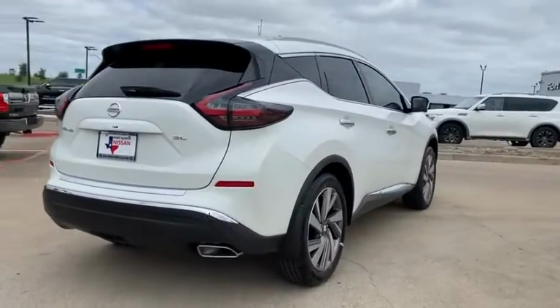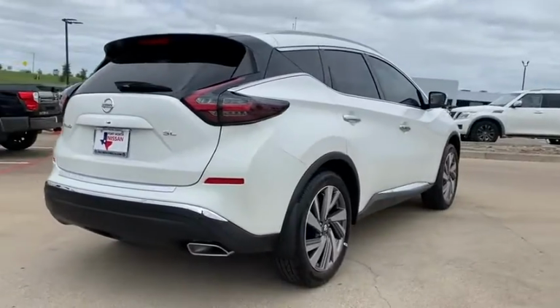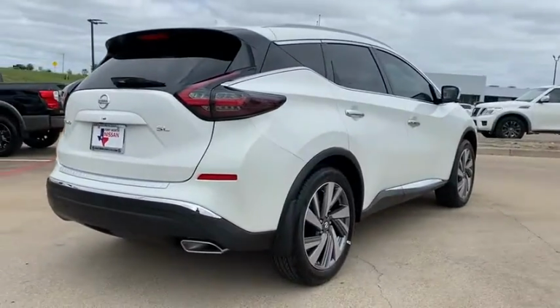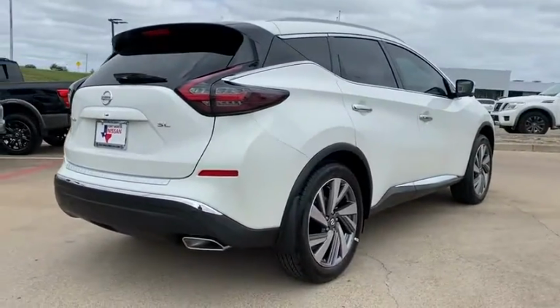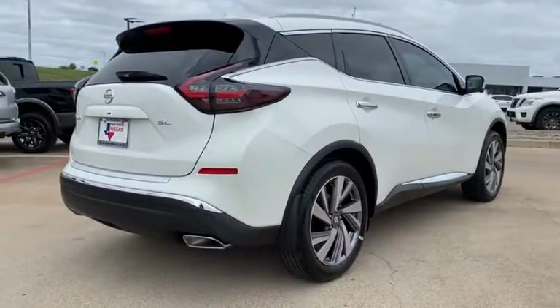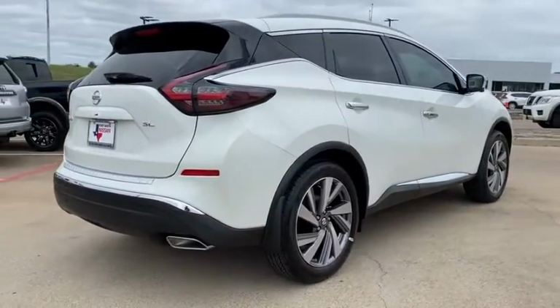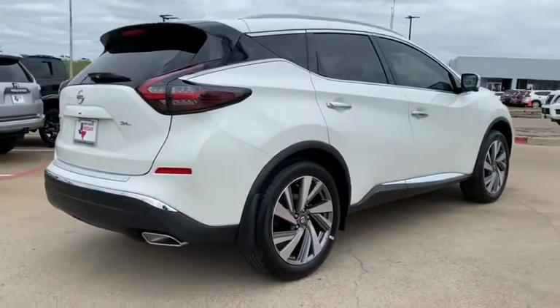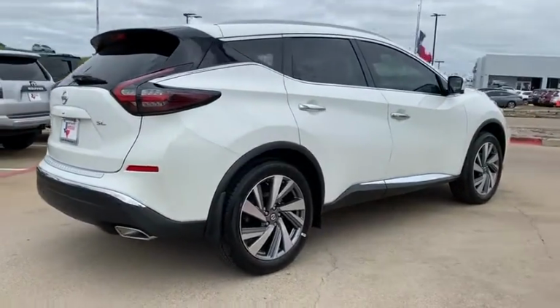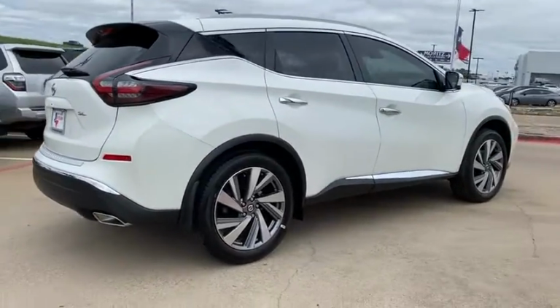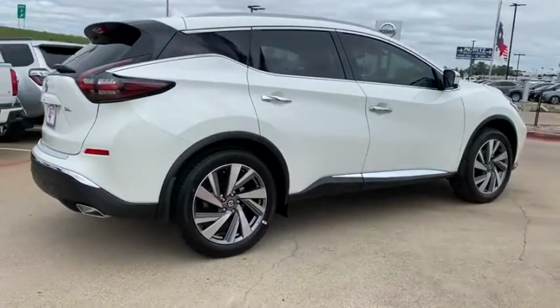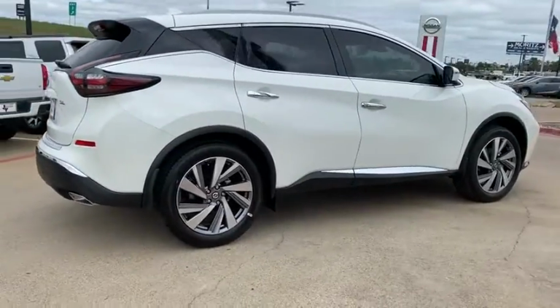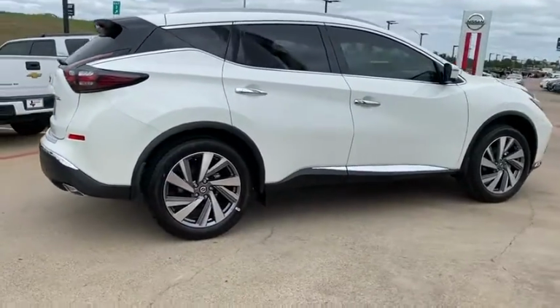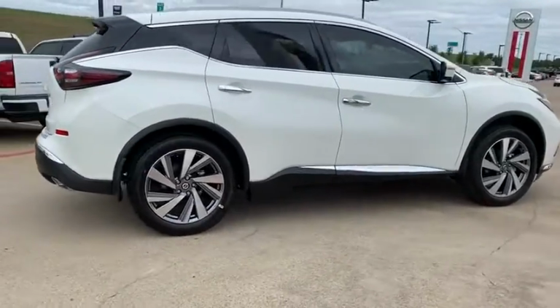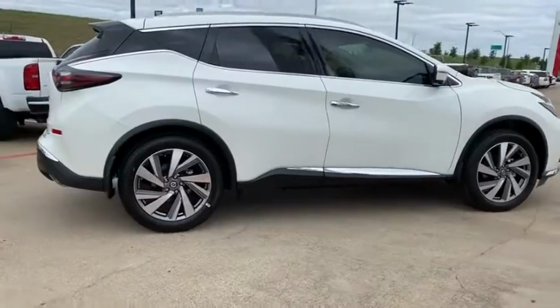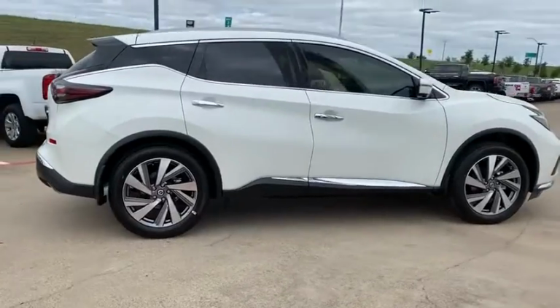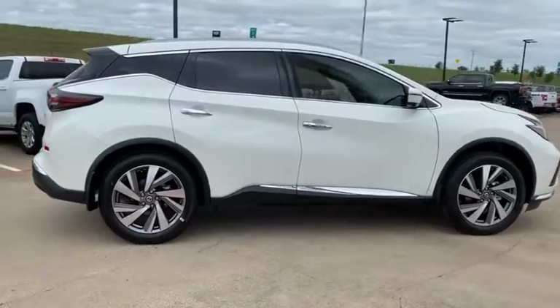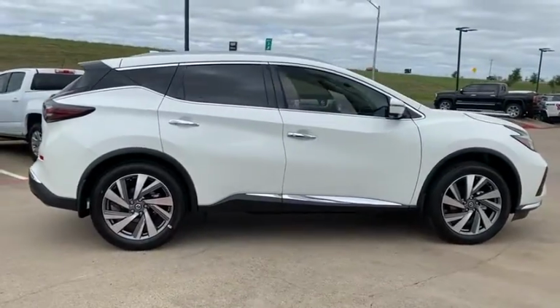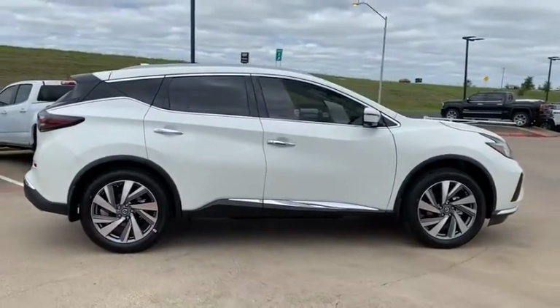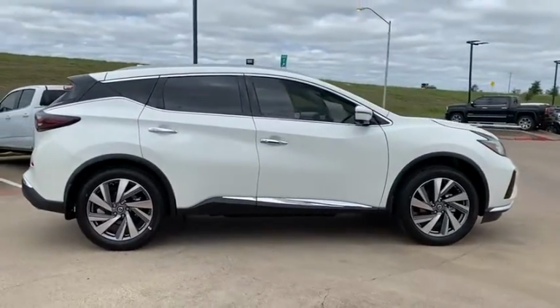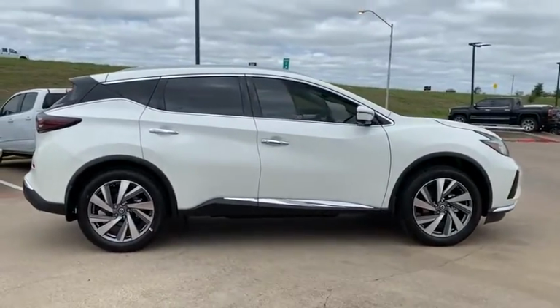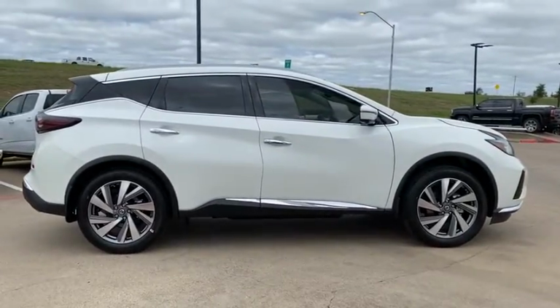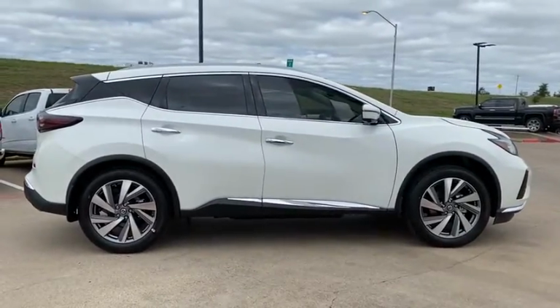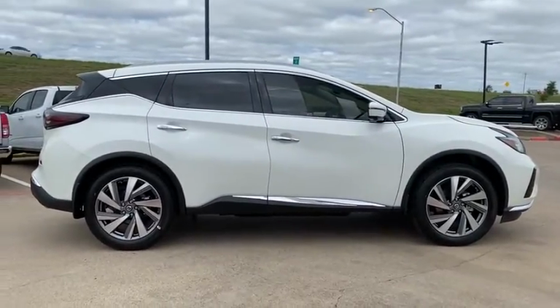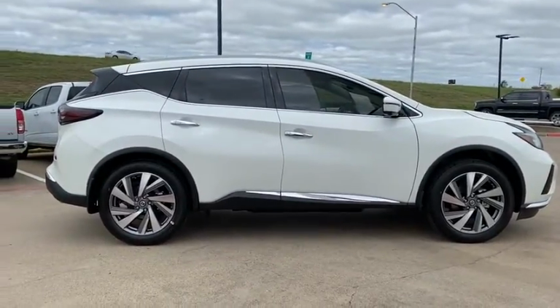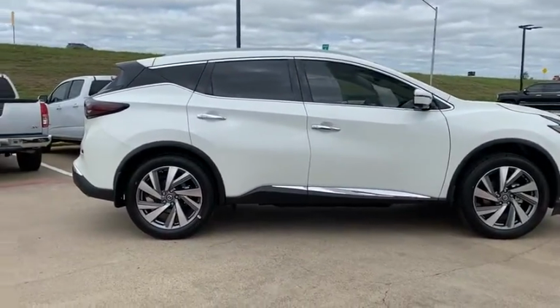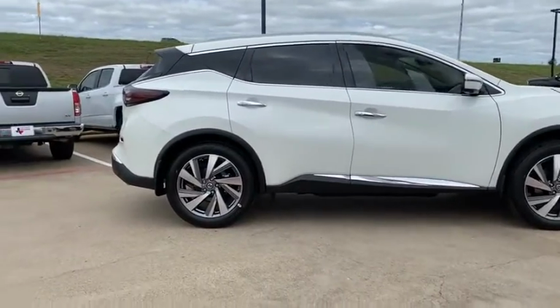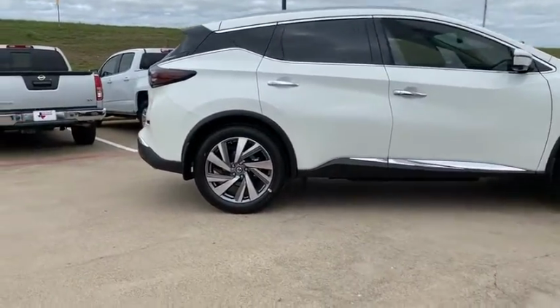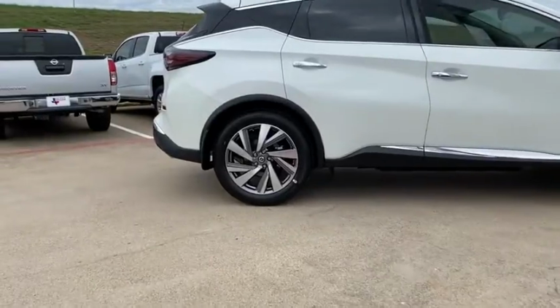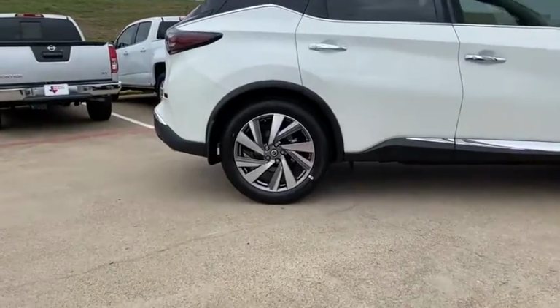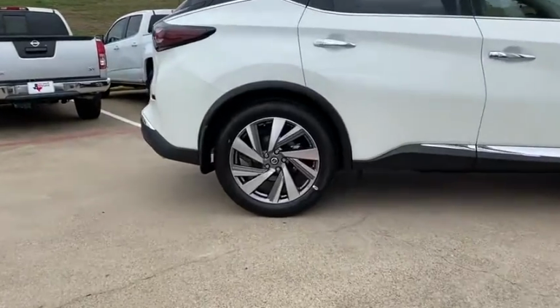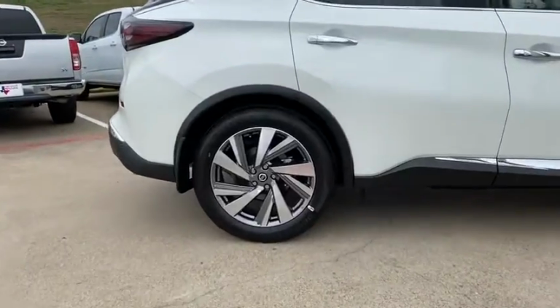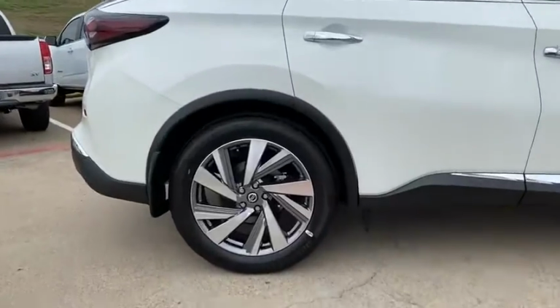Traction control, power liftgate, navigation system, power passenger seat, dual airbags, power steering, AM-FM stereo with CD player, four-wheel disc brakes, compass, fog lights.